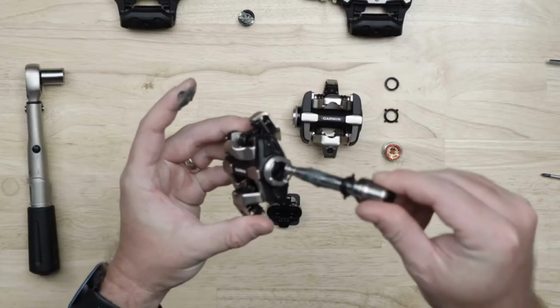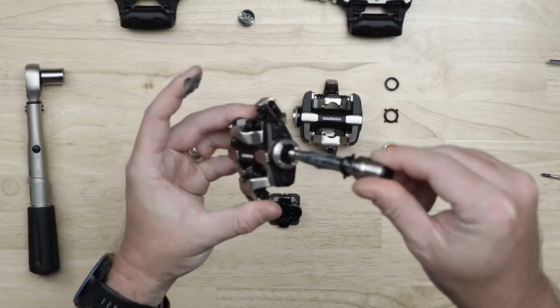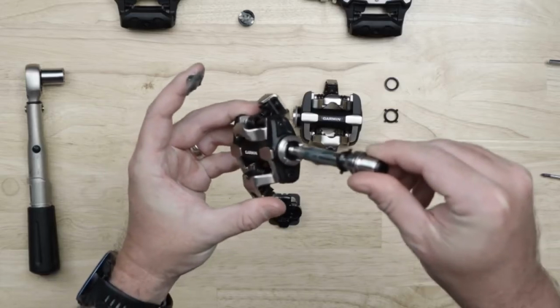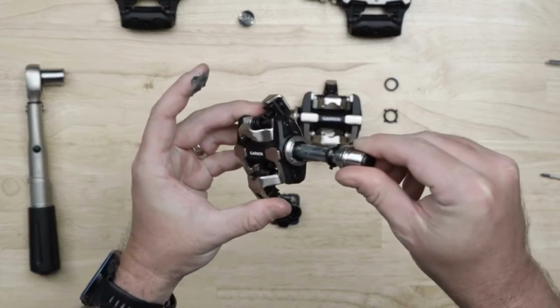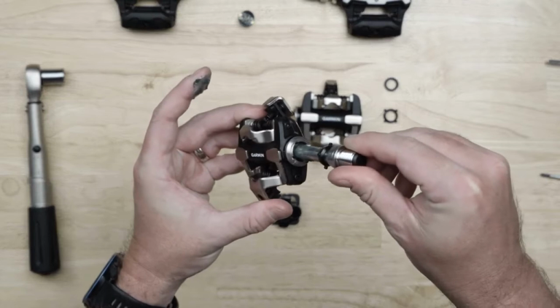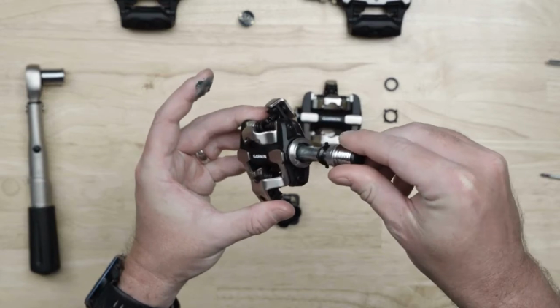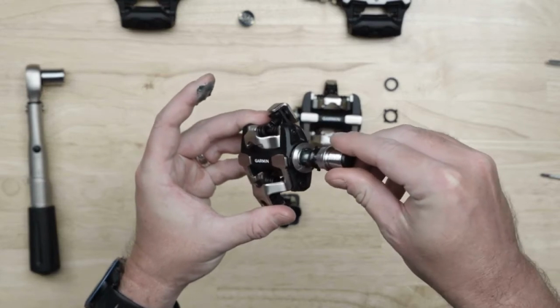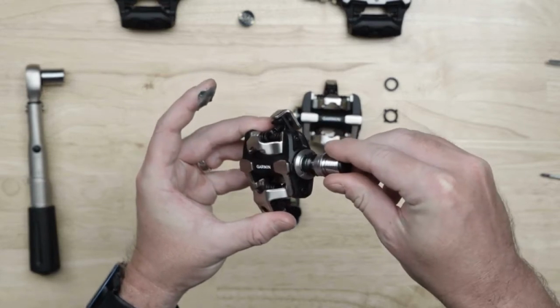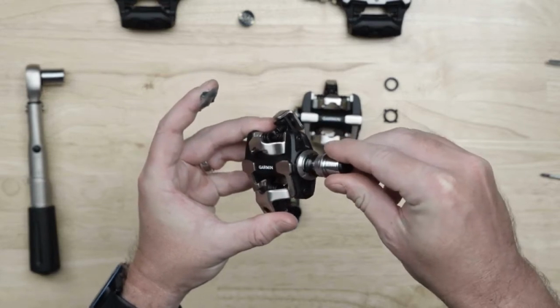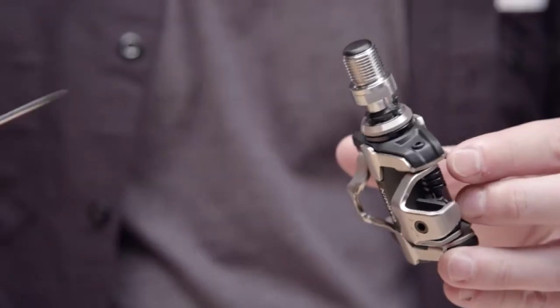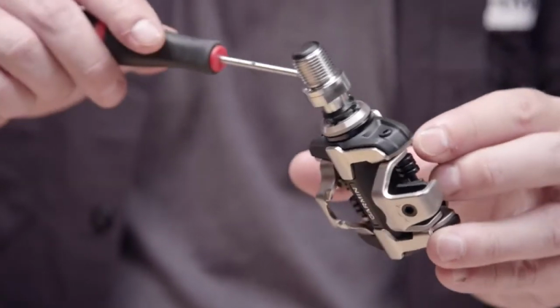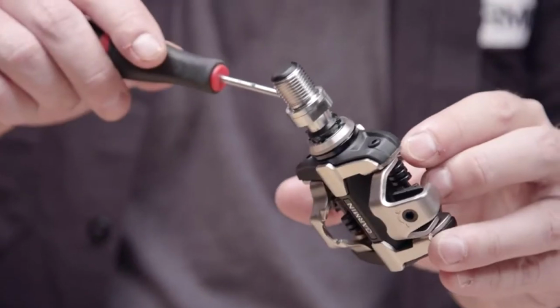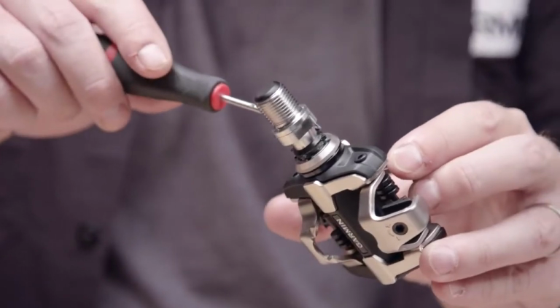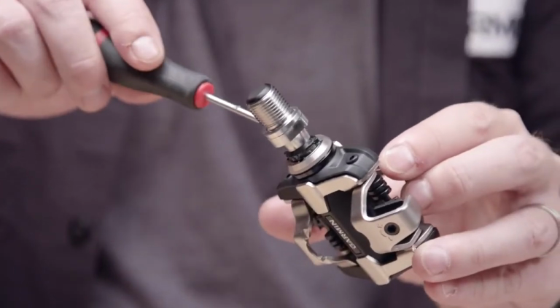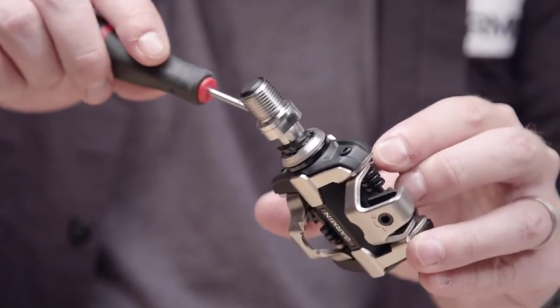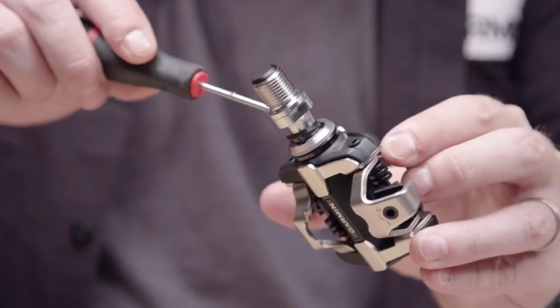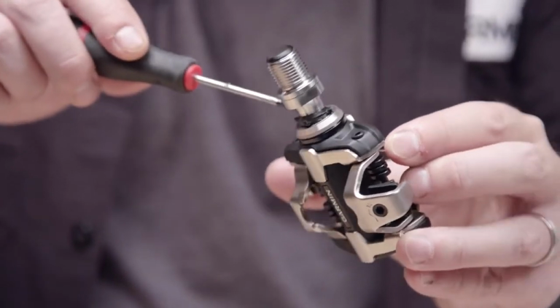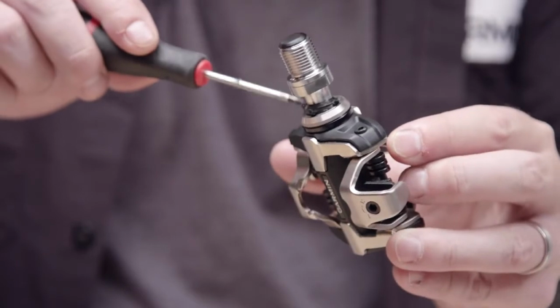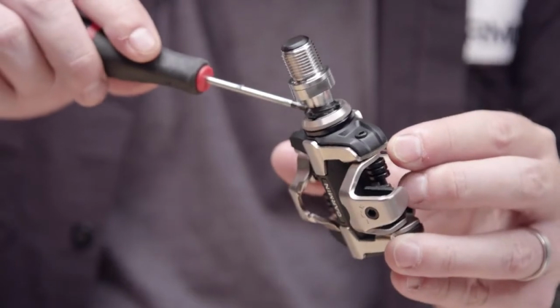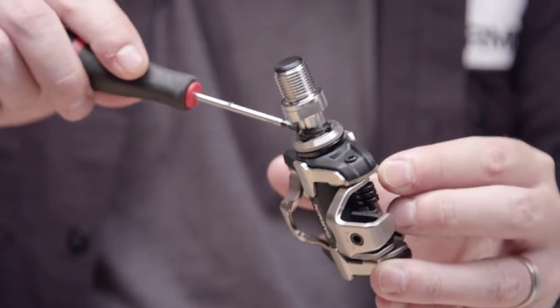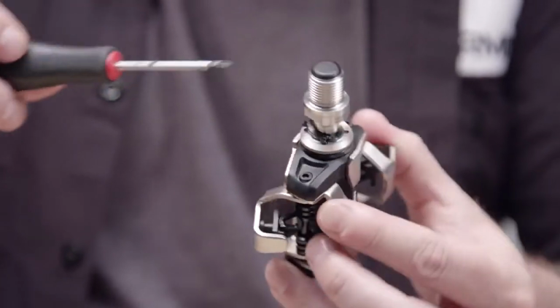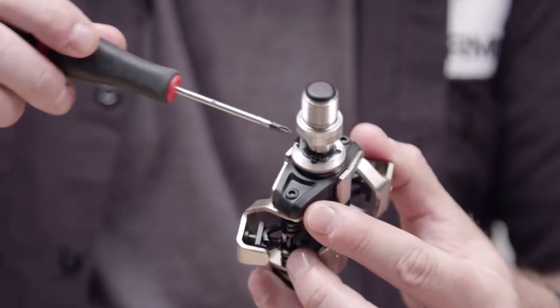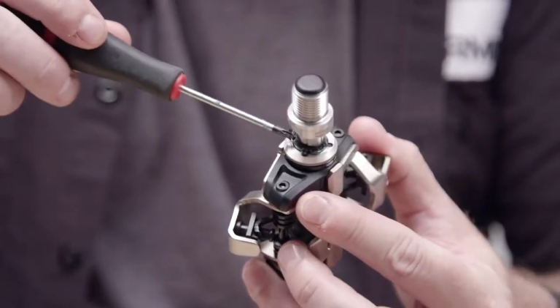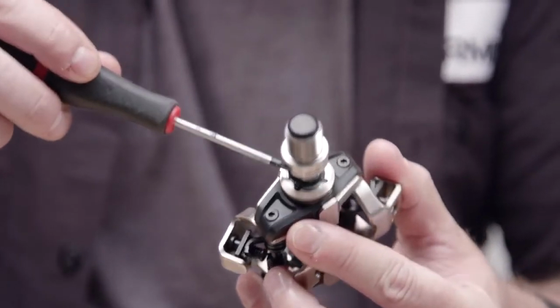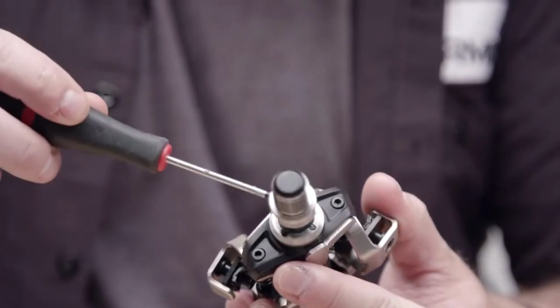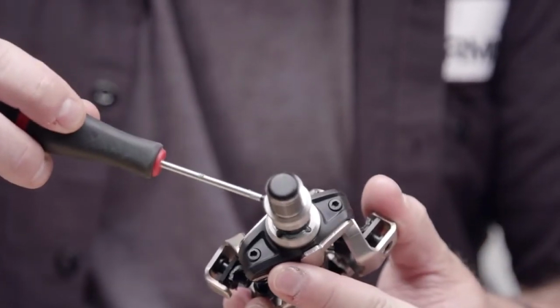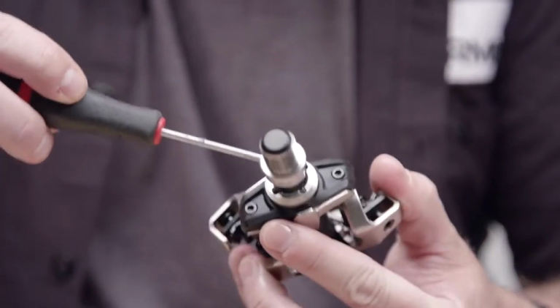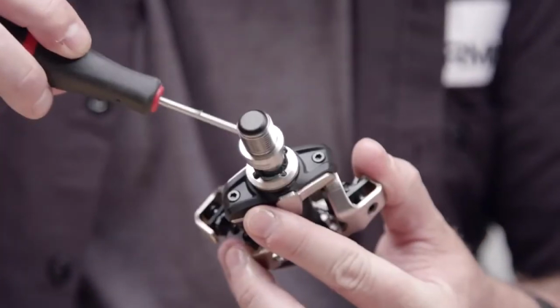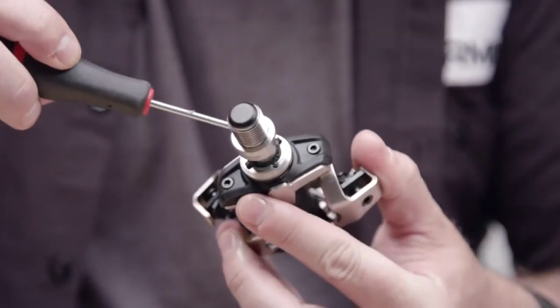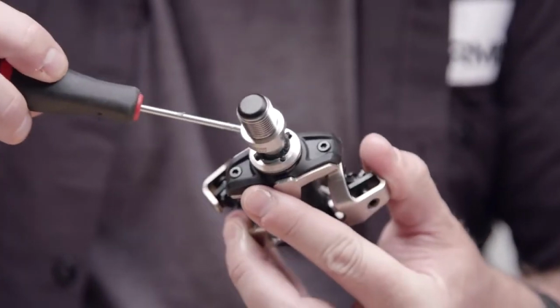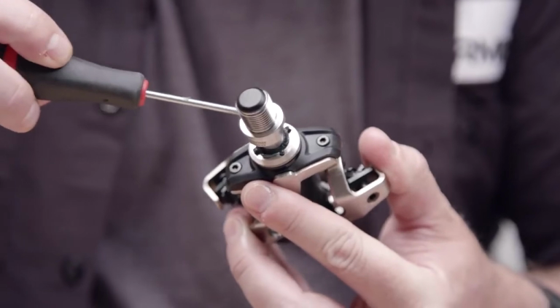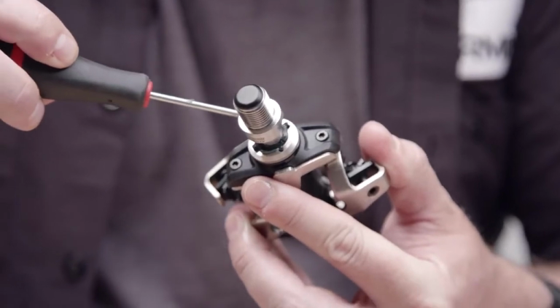Insert the spindle into the pedal body and press the outside seal flush to the pedal body. Be careful to prevent the spindle from sliding out of the pedal body, because it may dislodge the seals from their correct locations.